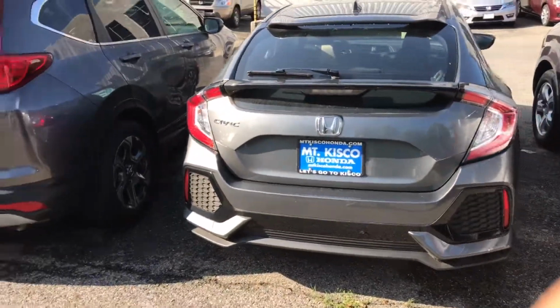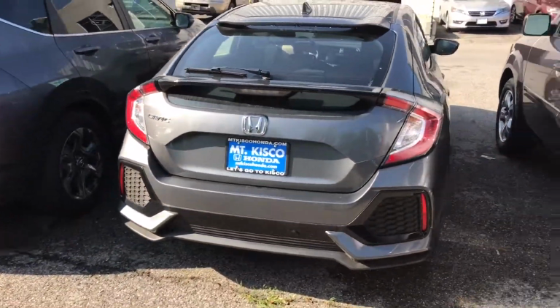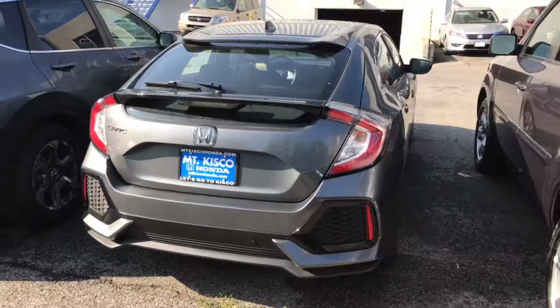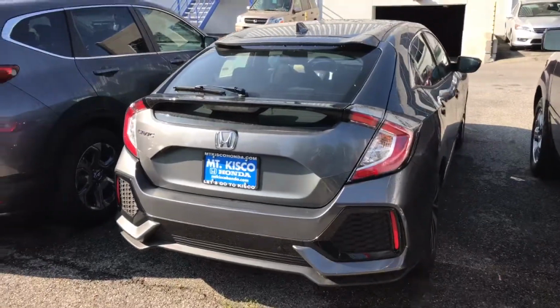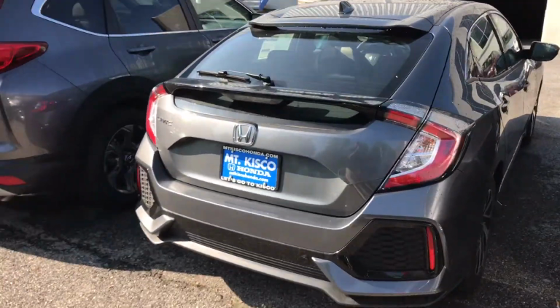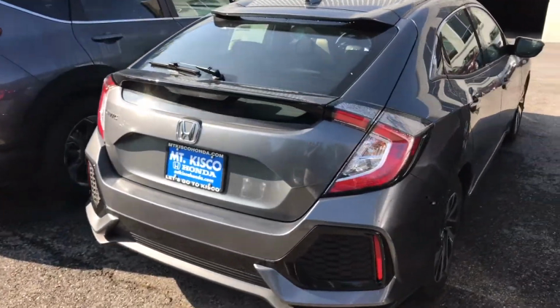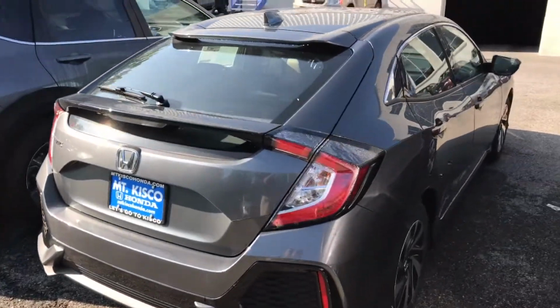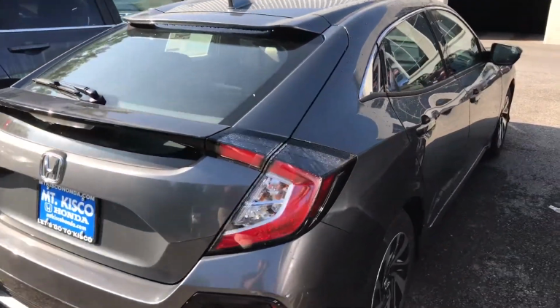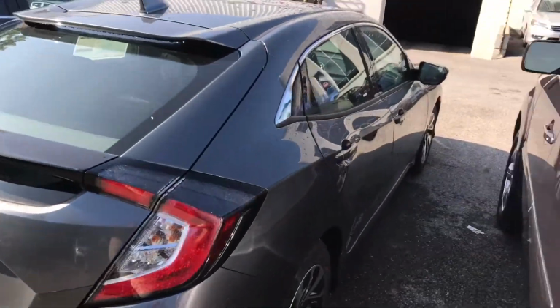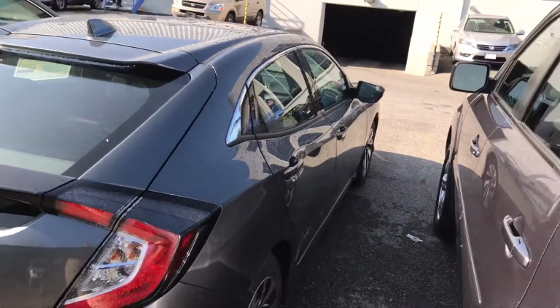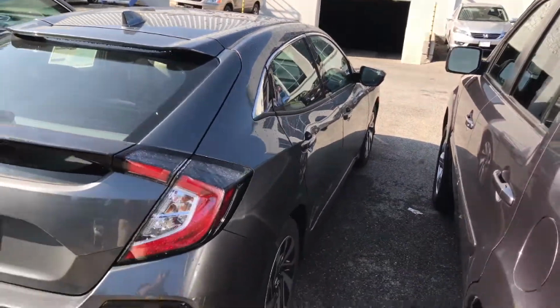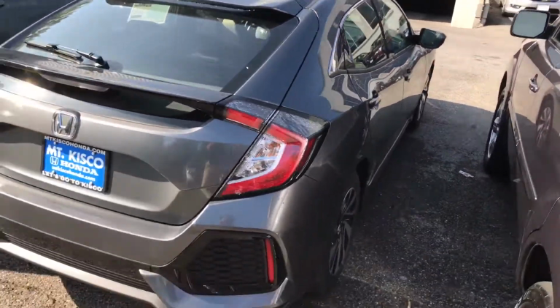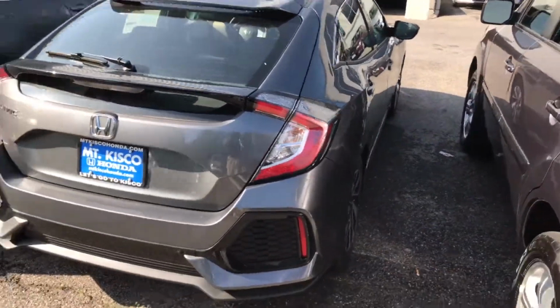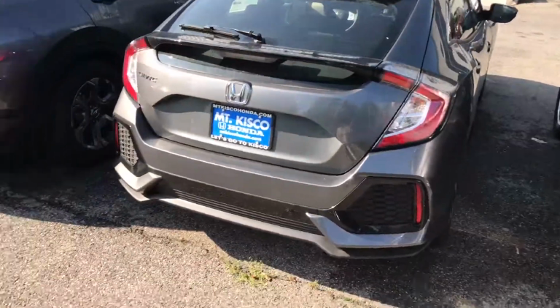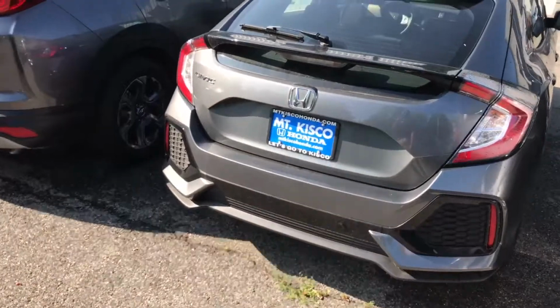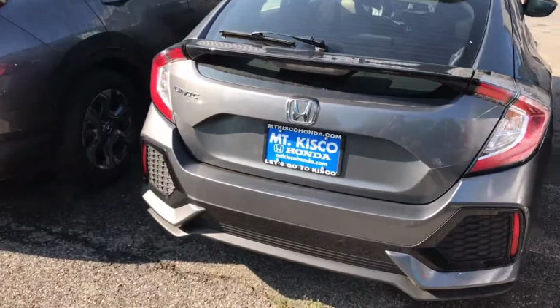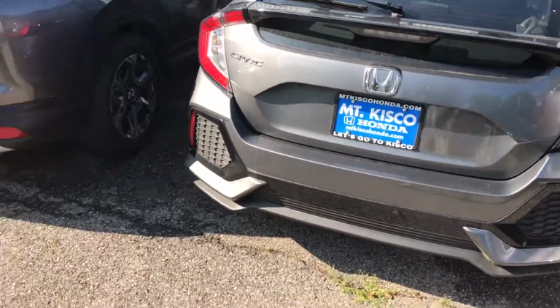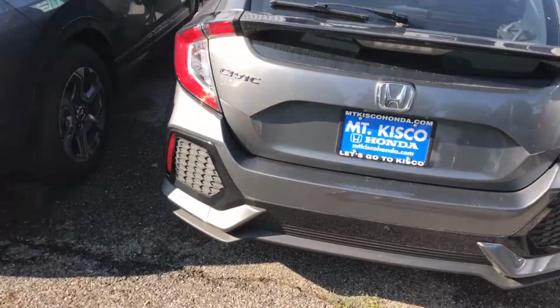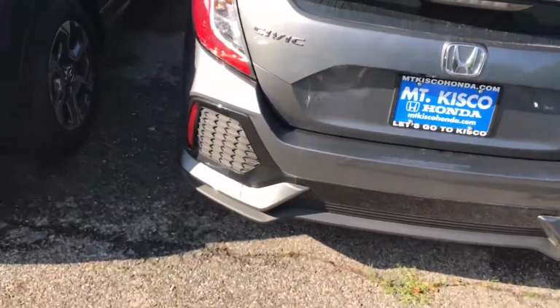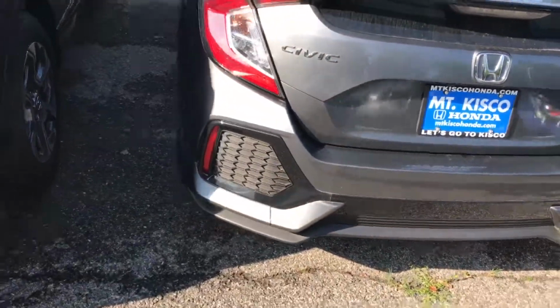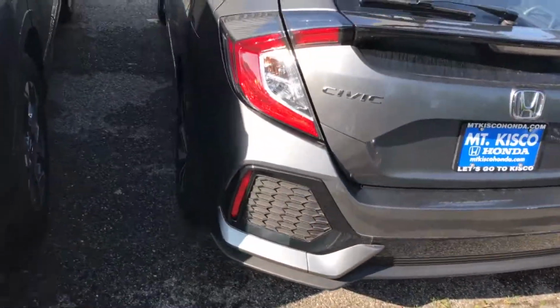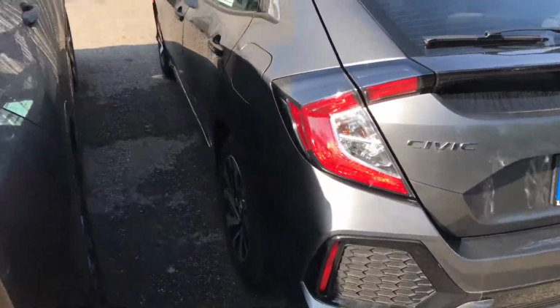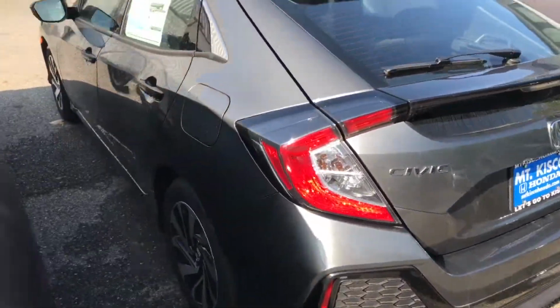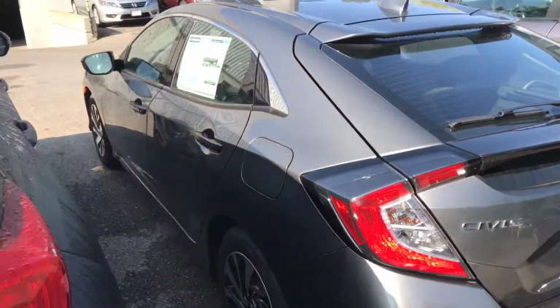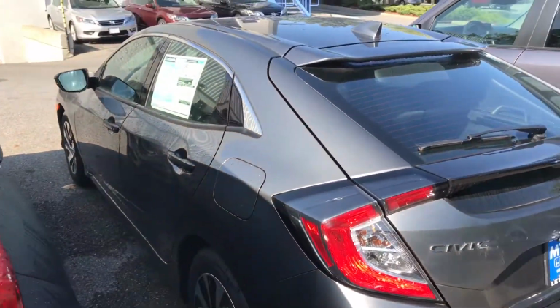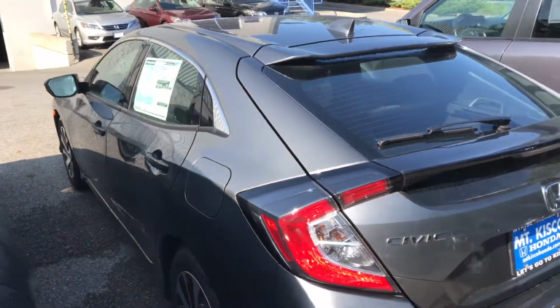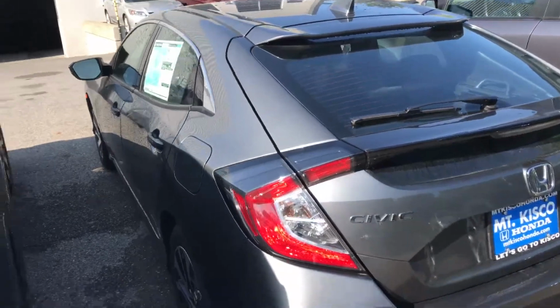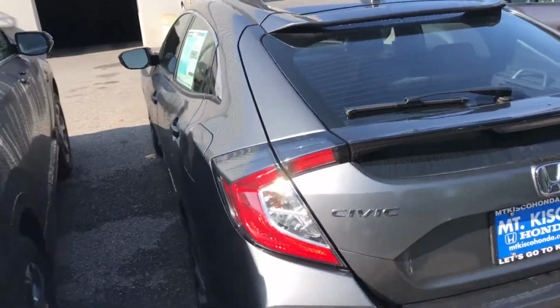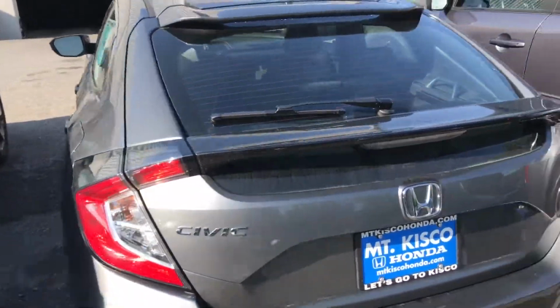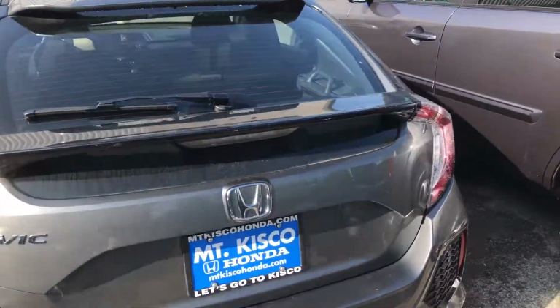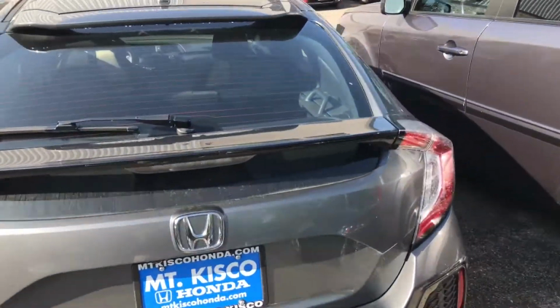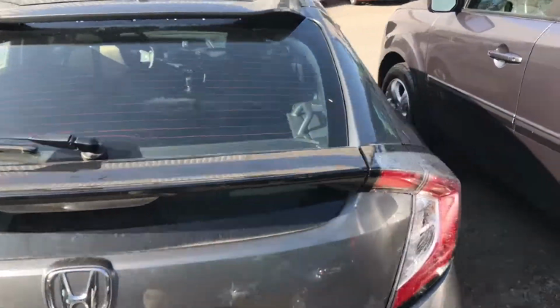With the 2017 Honda Civic Hatchback, they reintroduced the model — it had not been available for a very long time, but they brought it back and it looks sharper than ever. You do get standard Bluetooth, backup camera, and a 1.5-liter turbo engine.